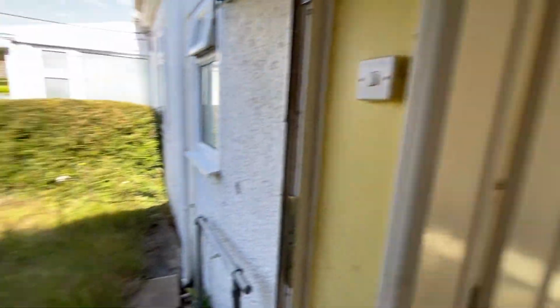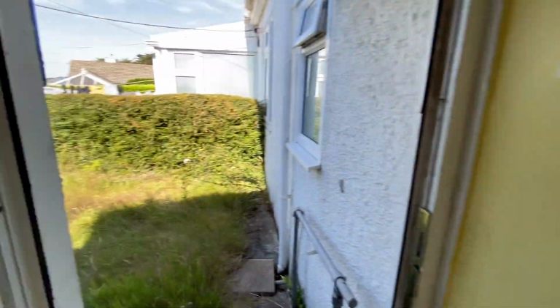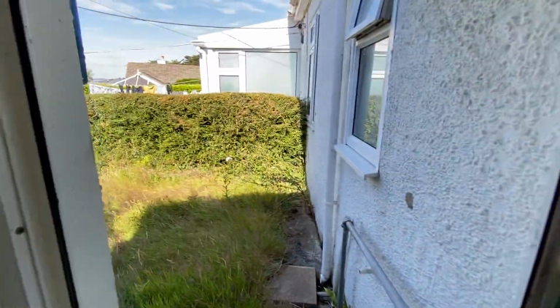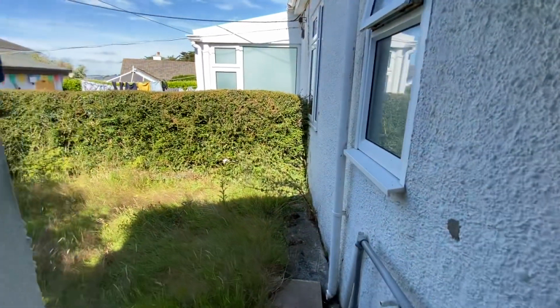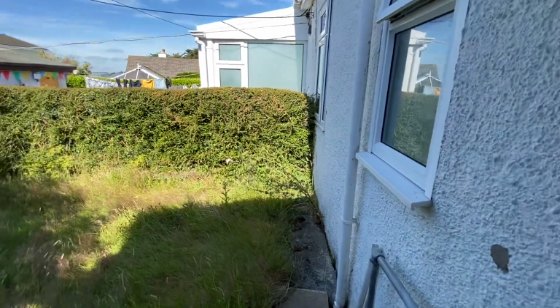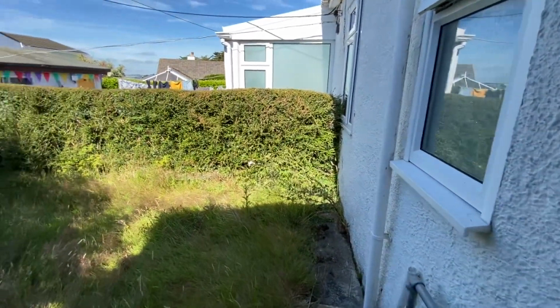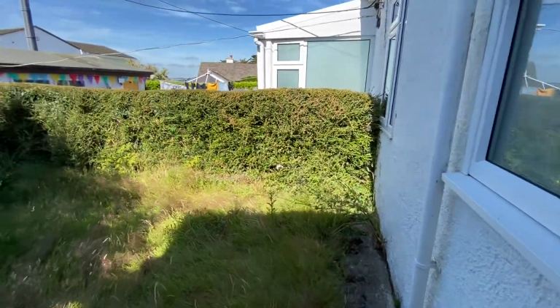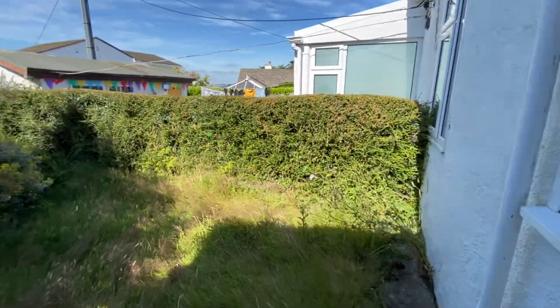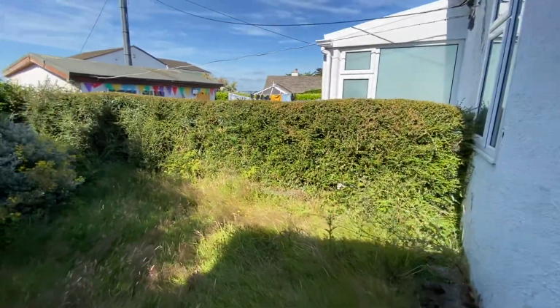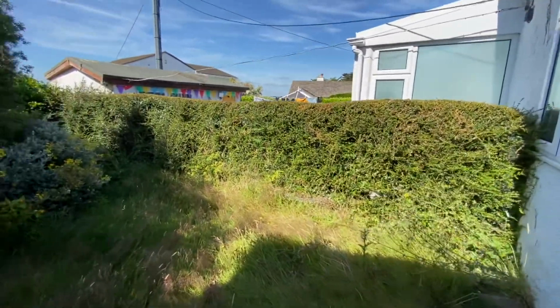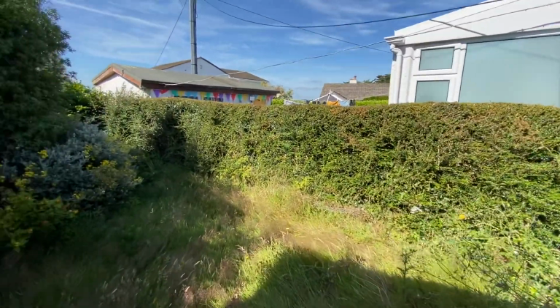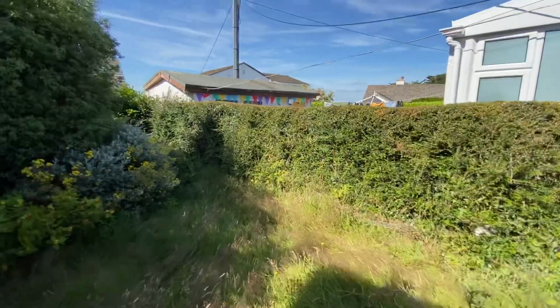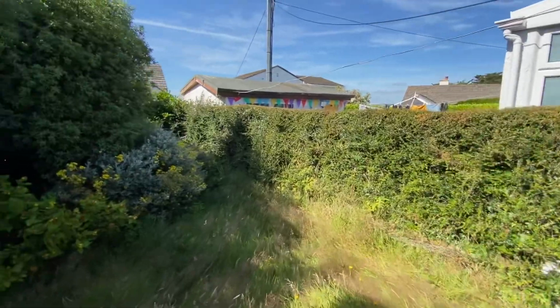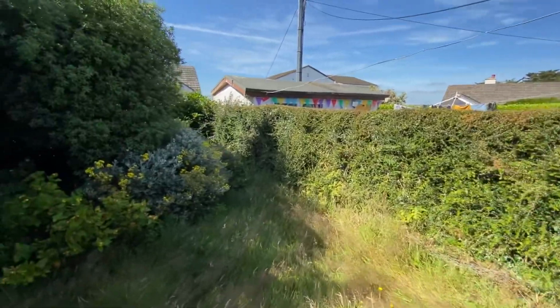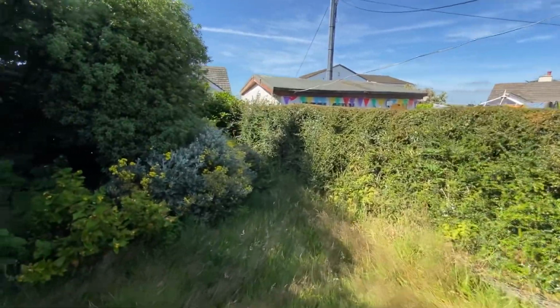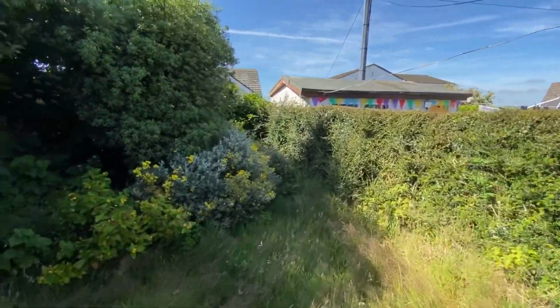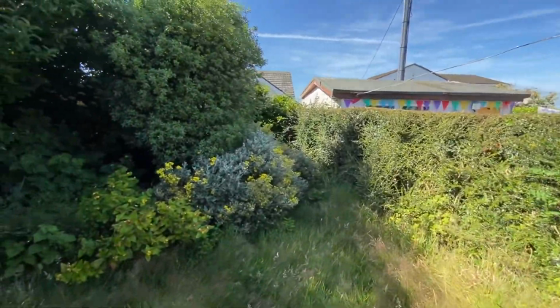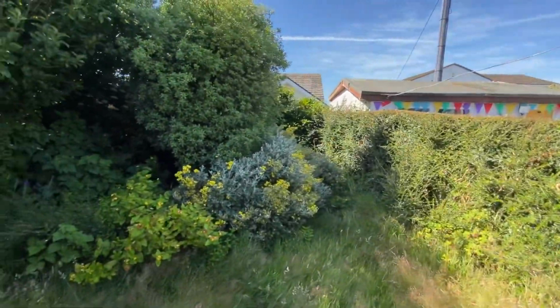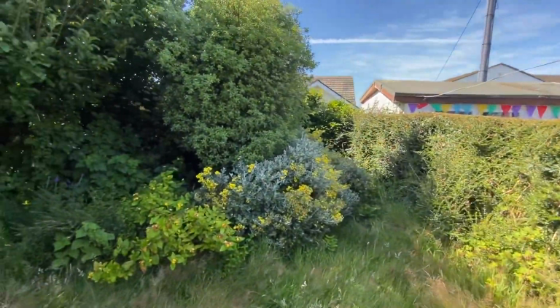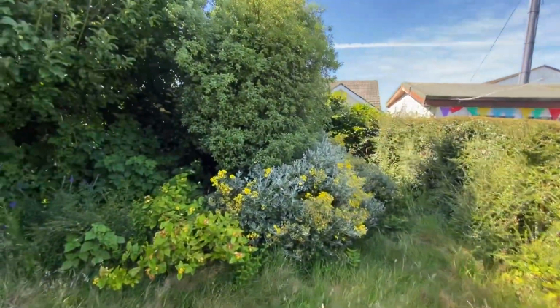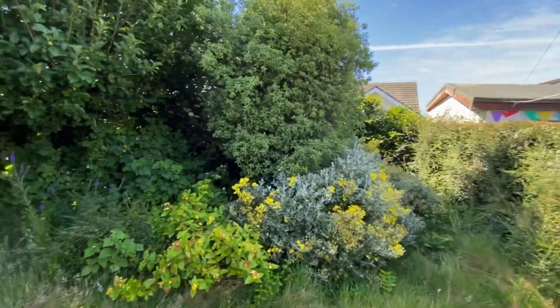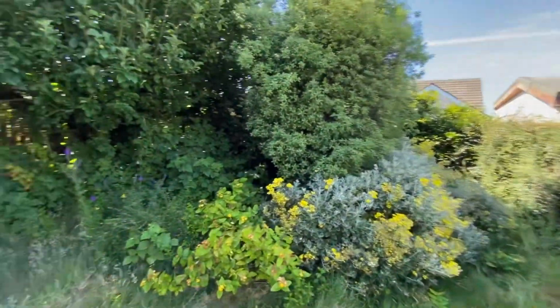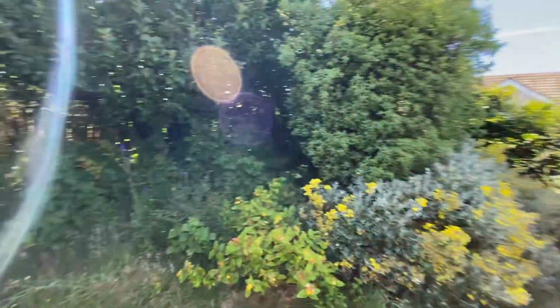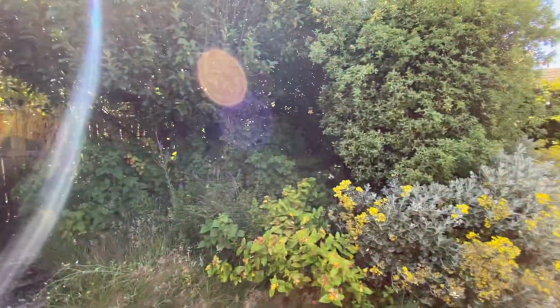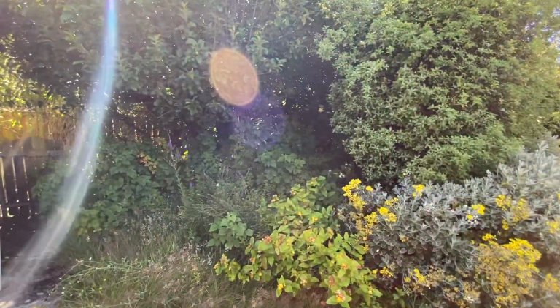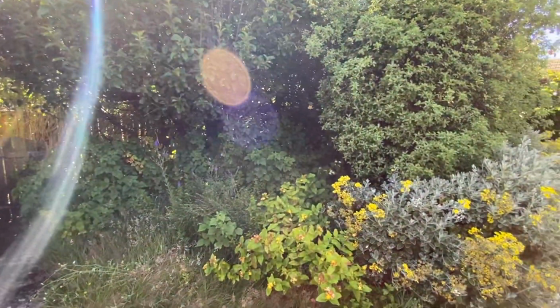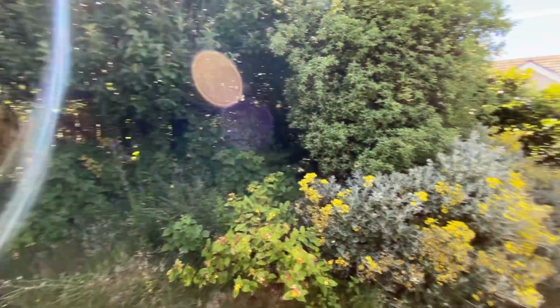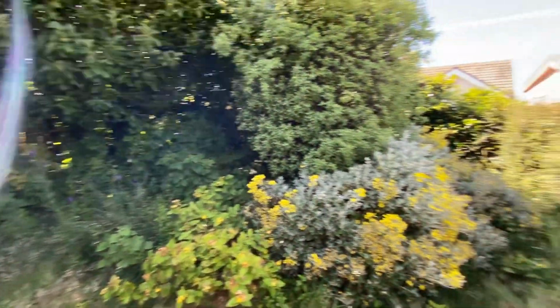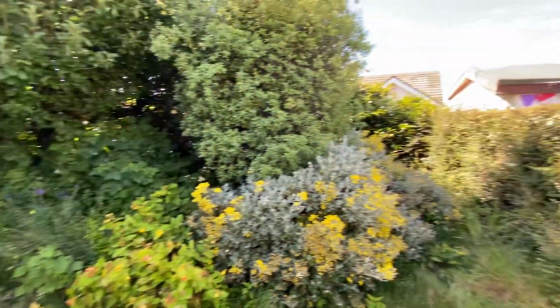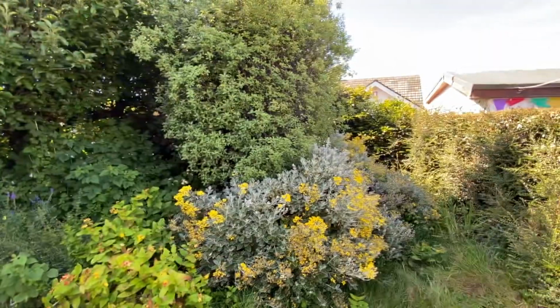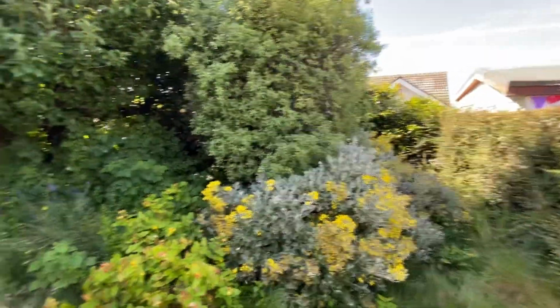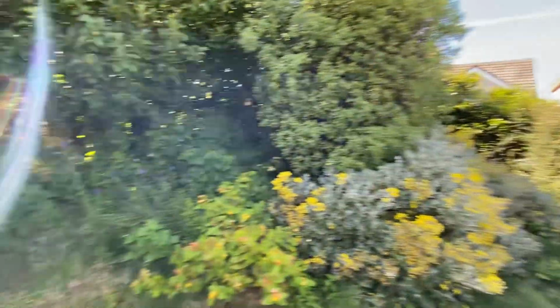And we have a rear garden which again is all very overgrown, and is actually larger than you can see.